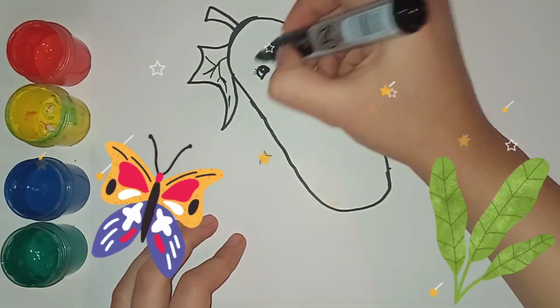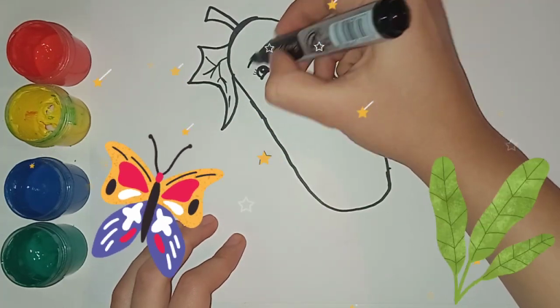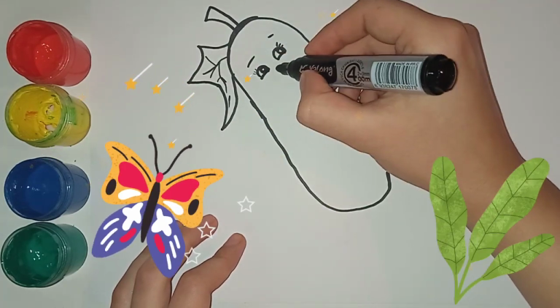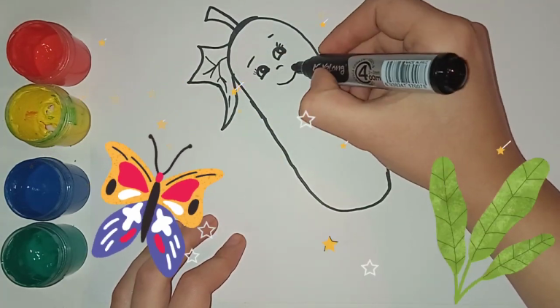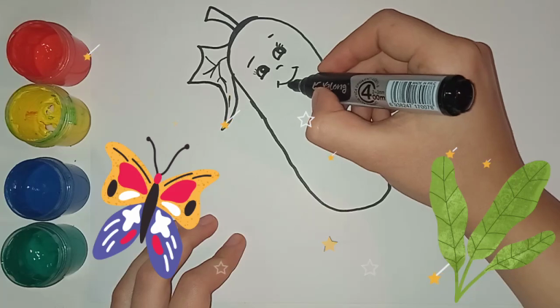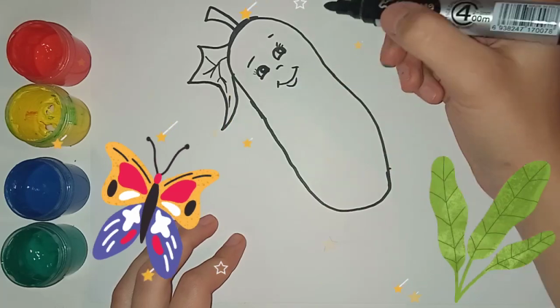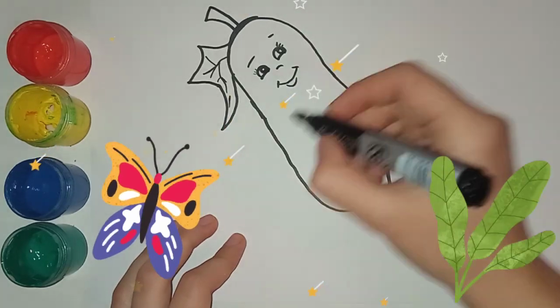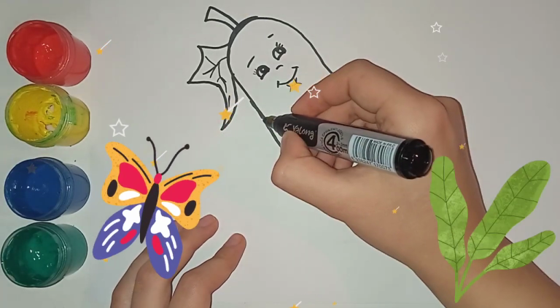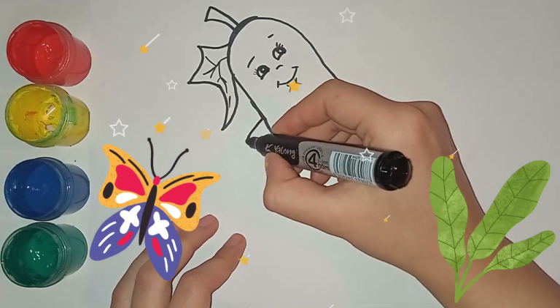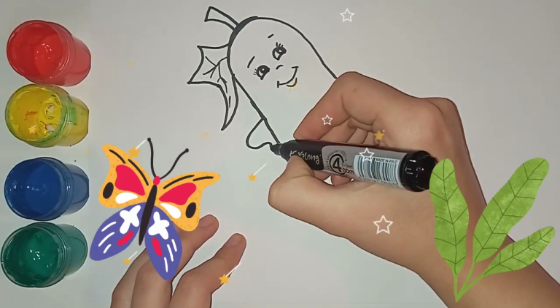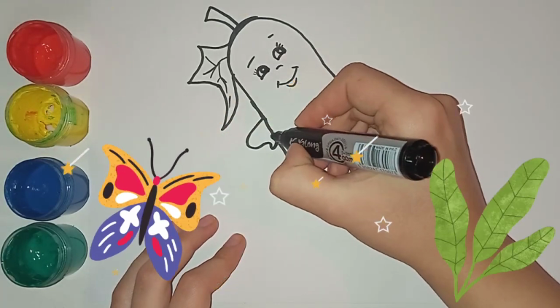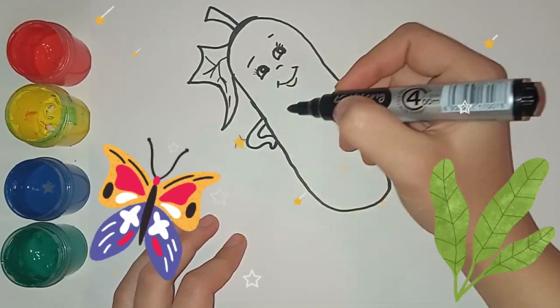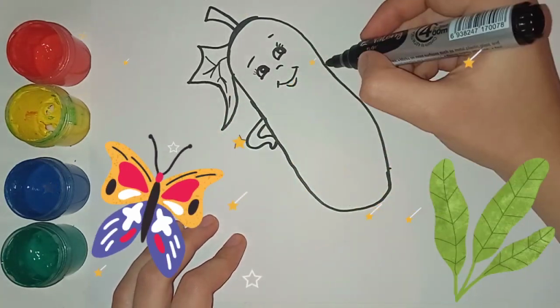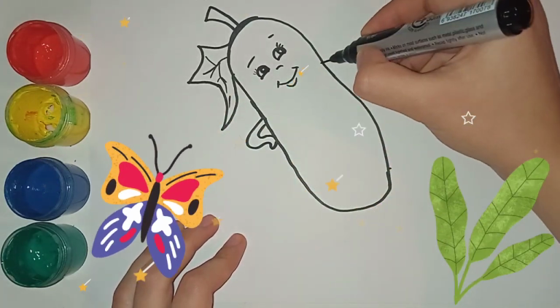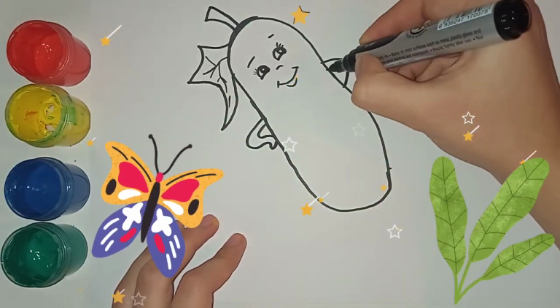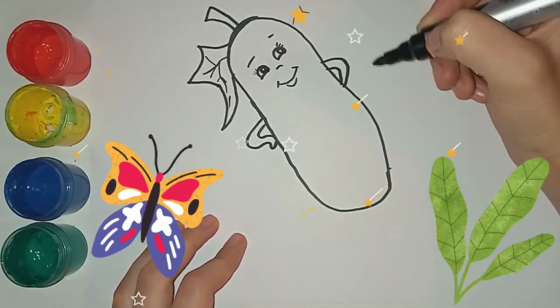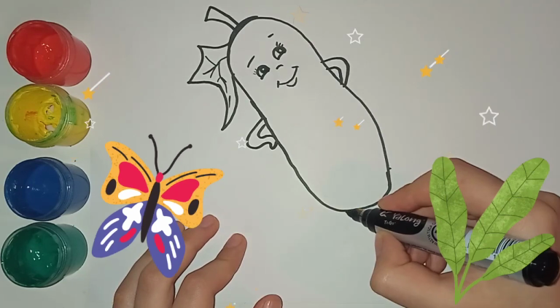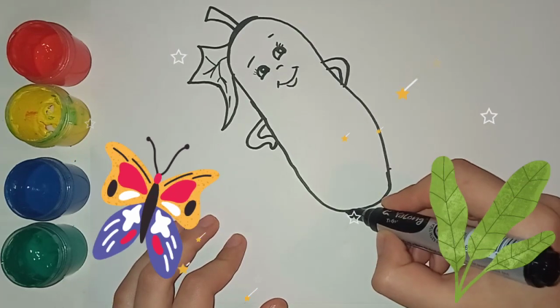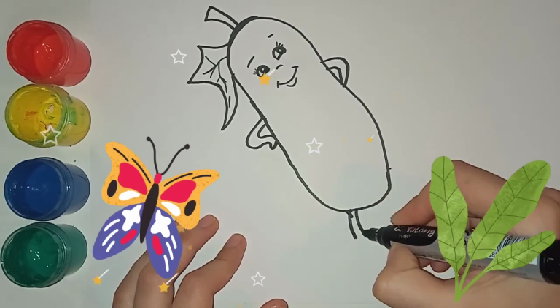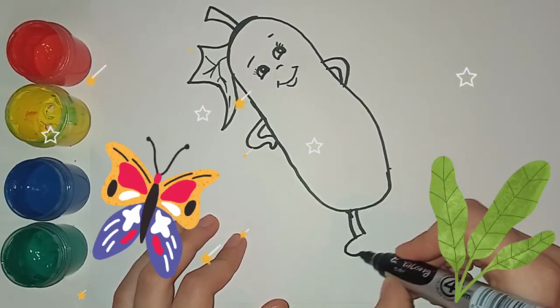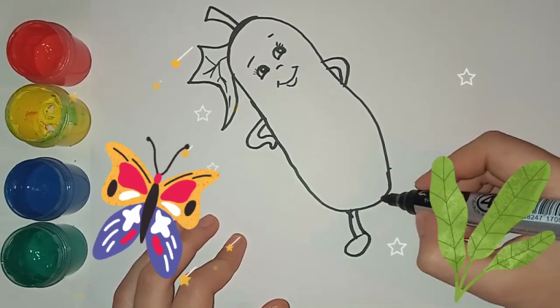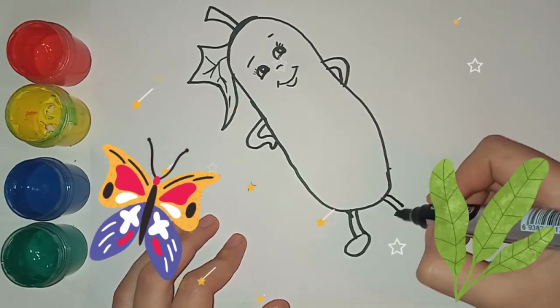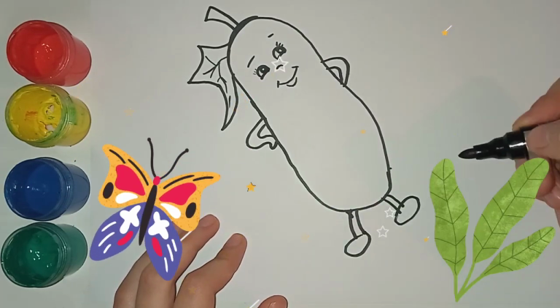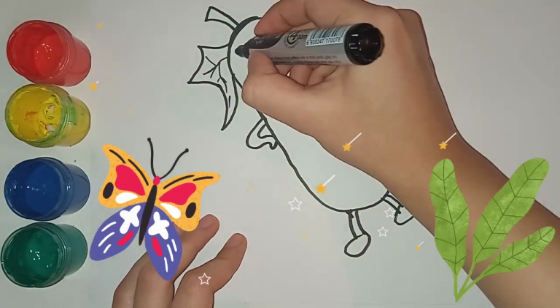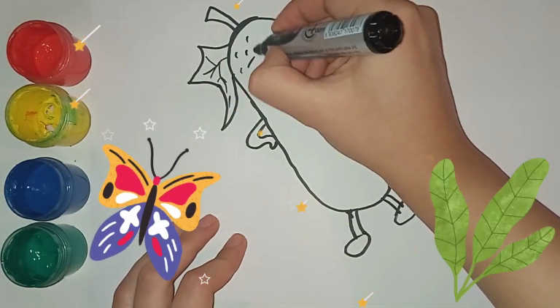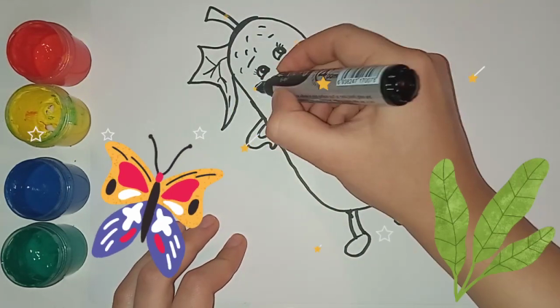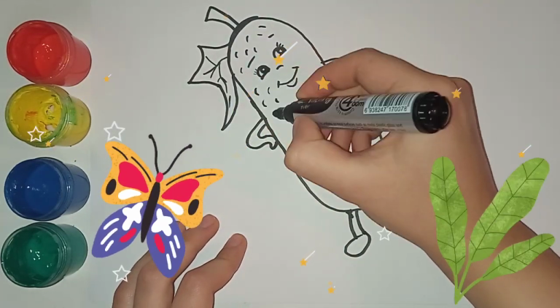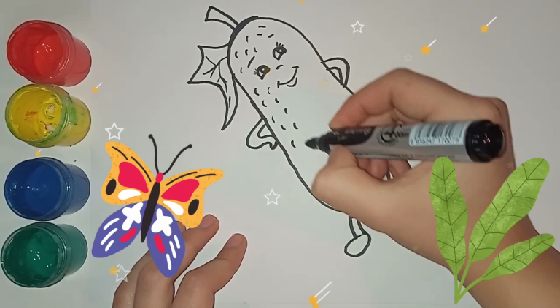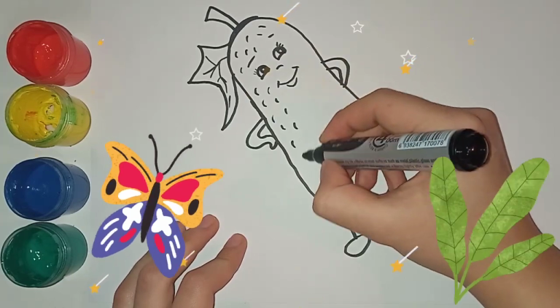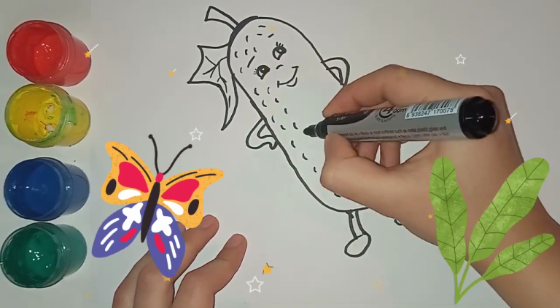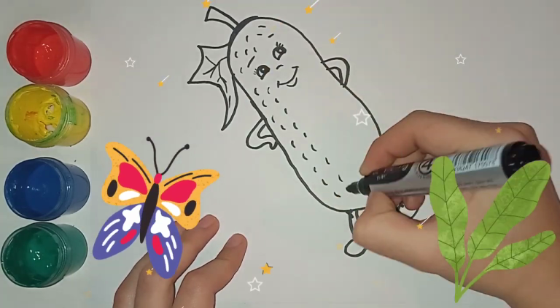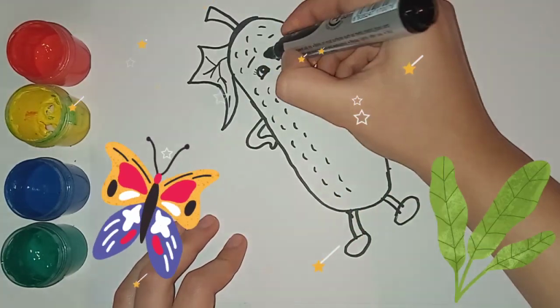Sweet and yummy ice cream, come and have some ice cream, vanilla, strawberry, and chocolate too. La la la la la, what would you like? Hmm.